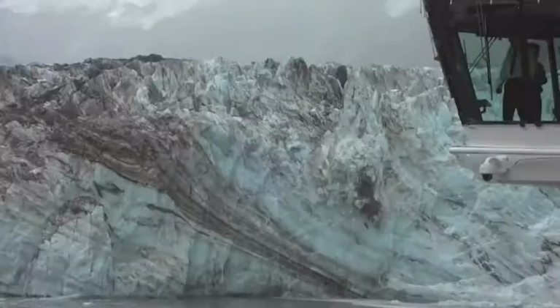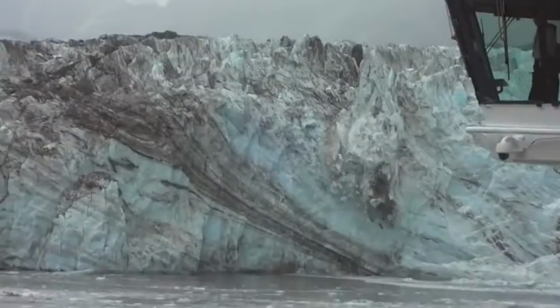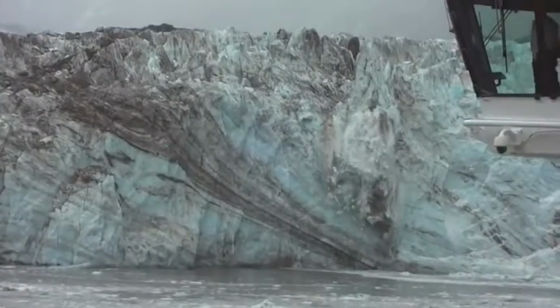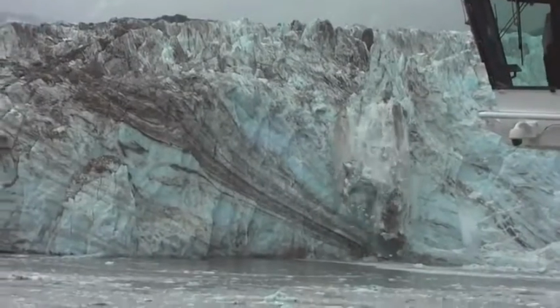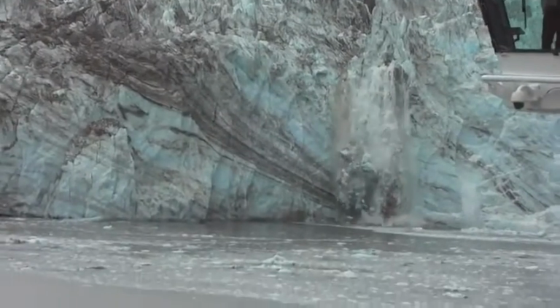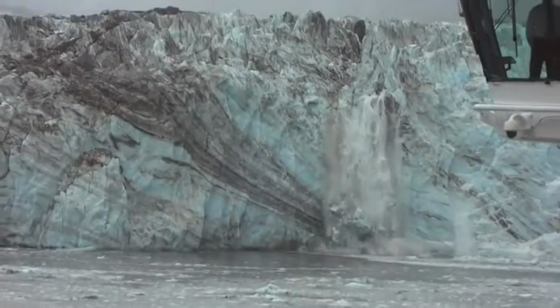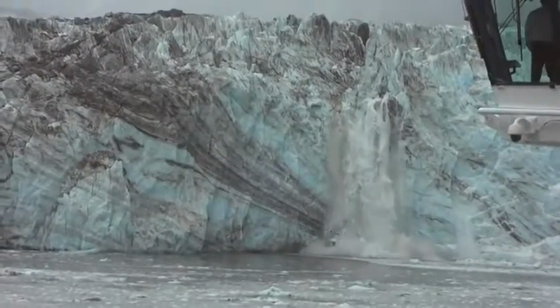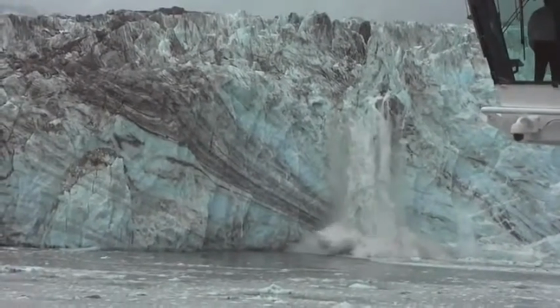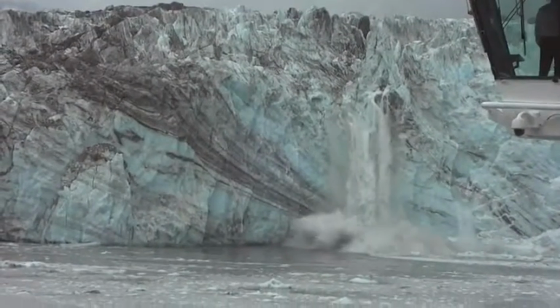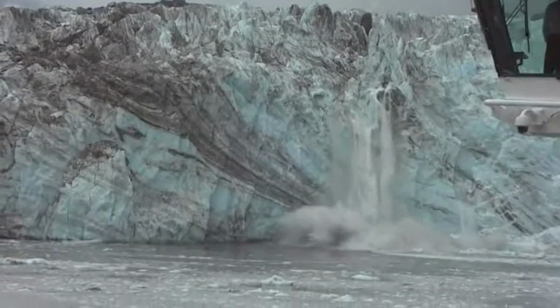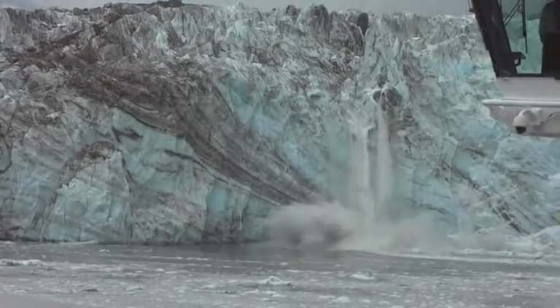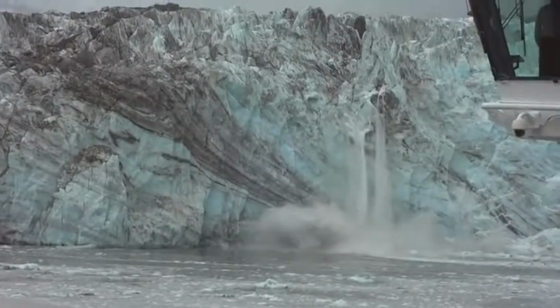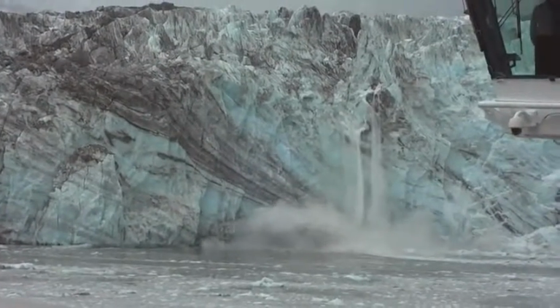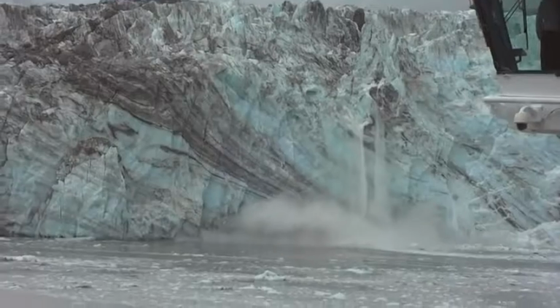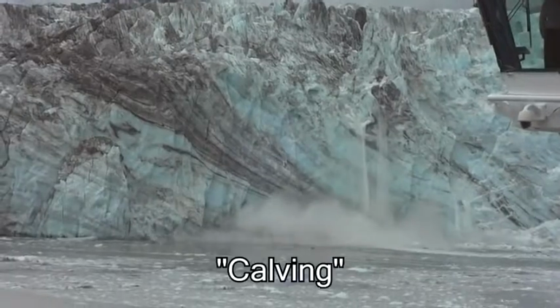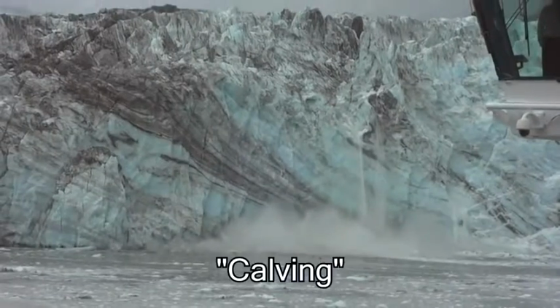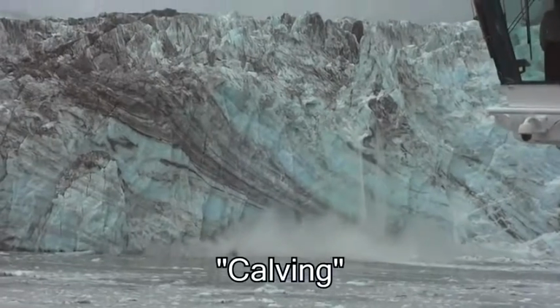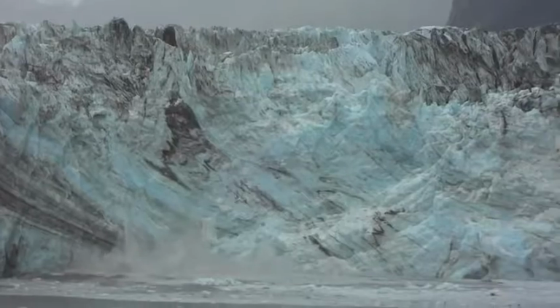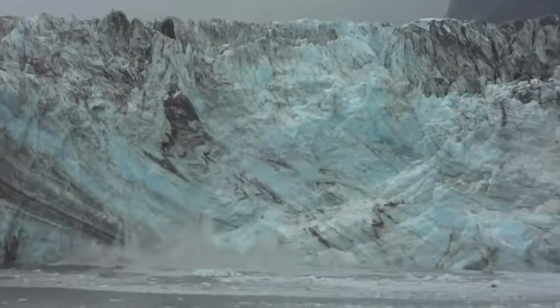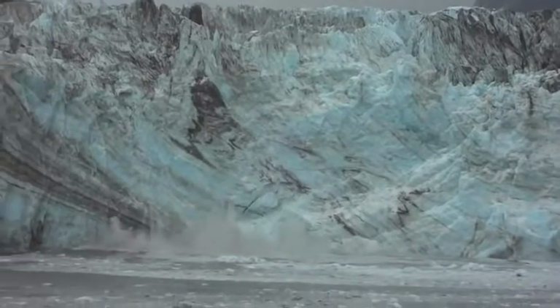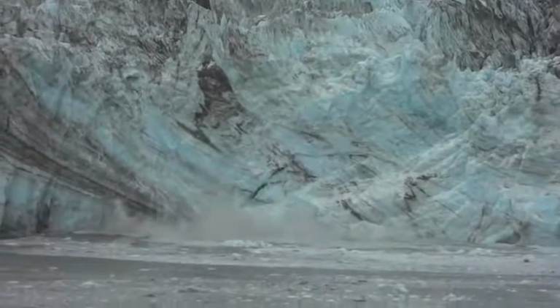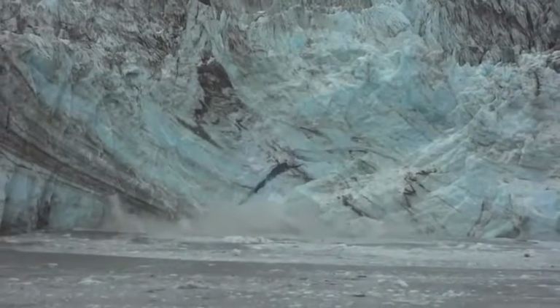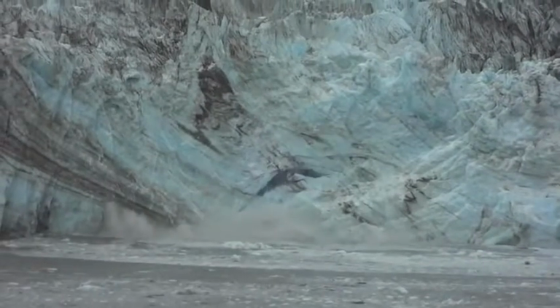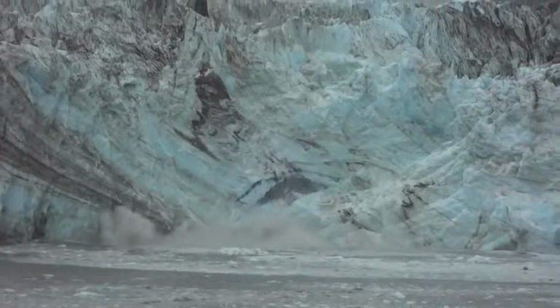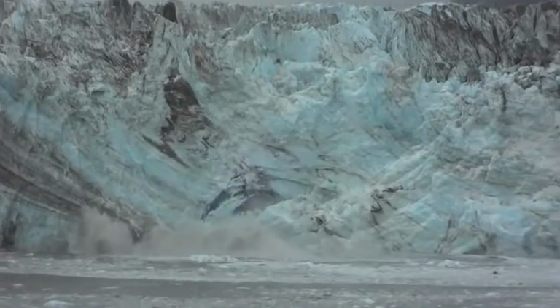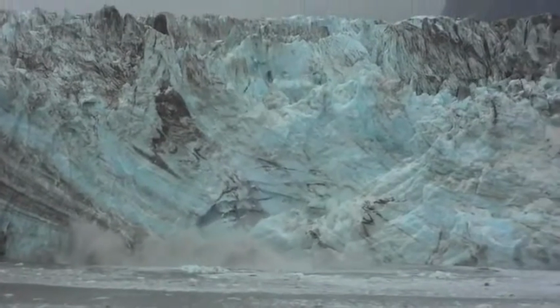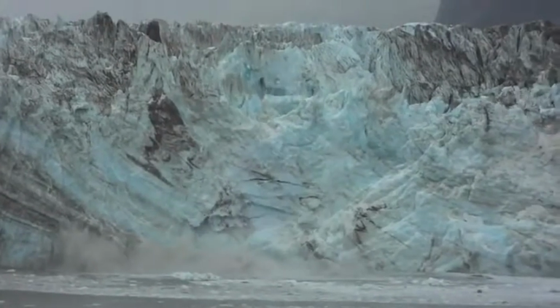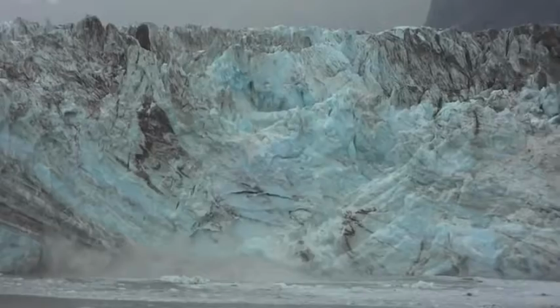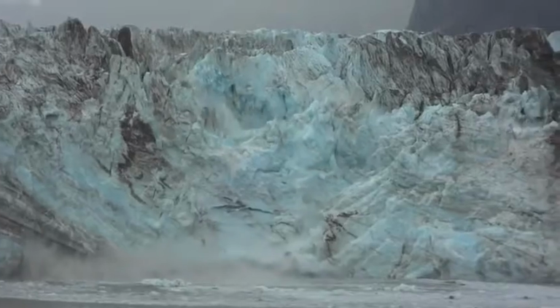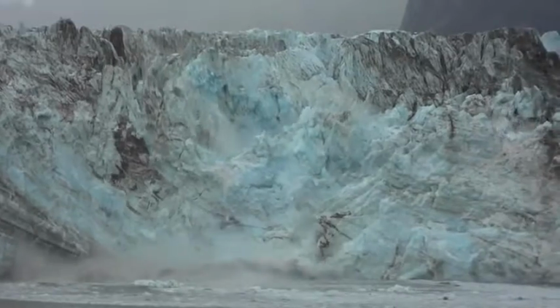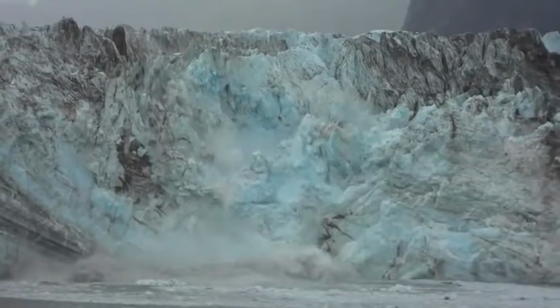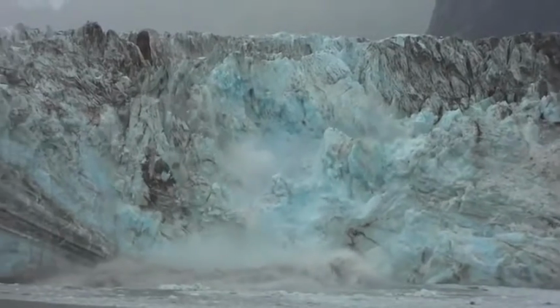Speaking of glaciers, when pieces of glacier fall into the water, that's called calving. This glacier in Alaska just had the largest calving event of the past 30 years.